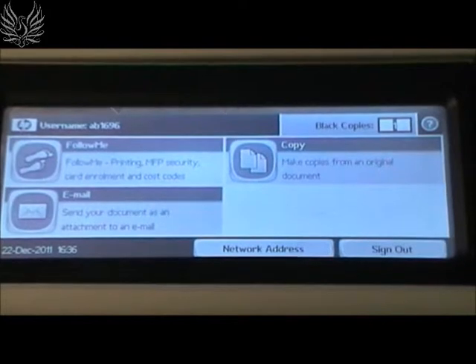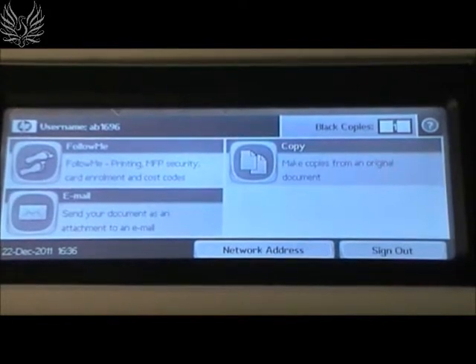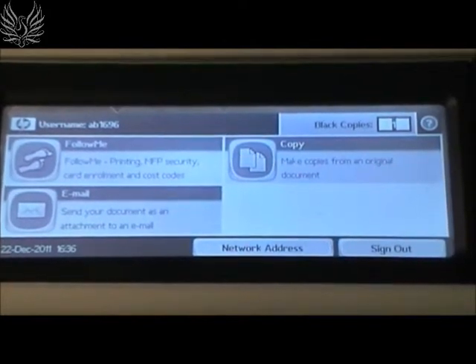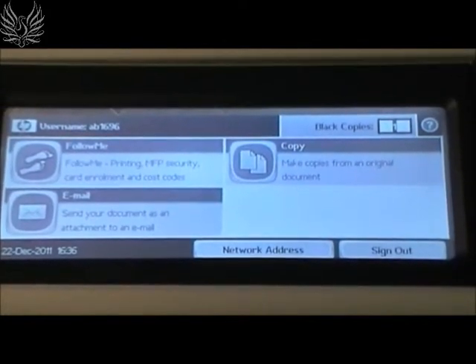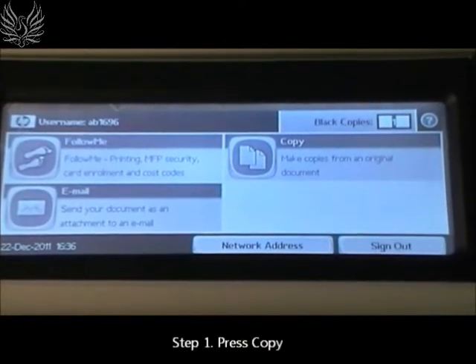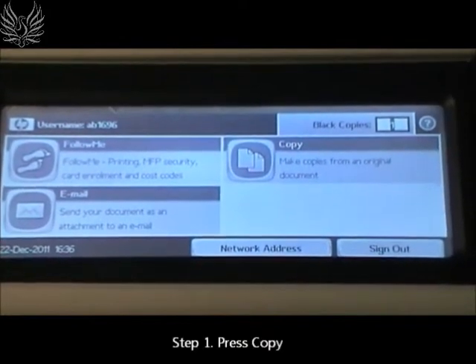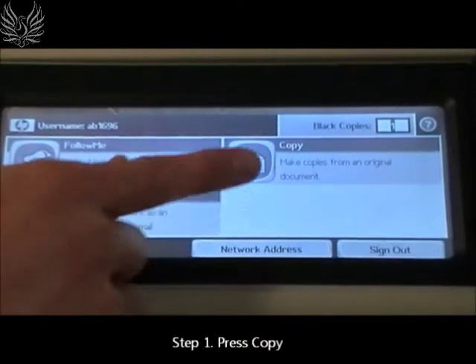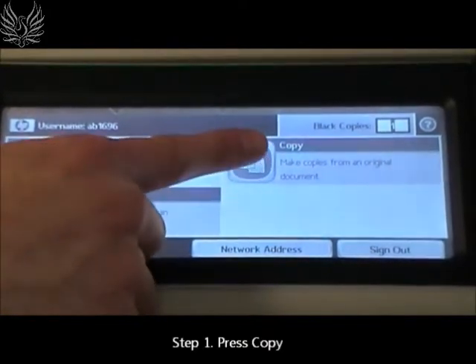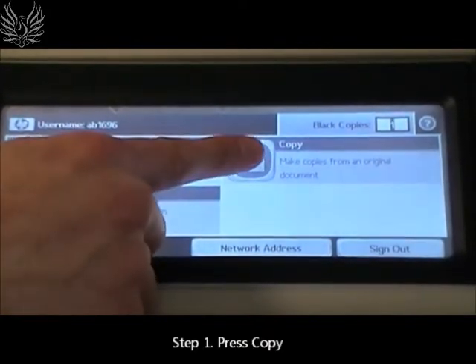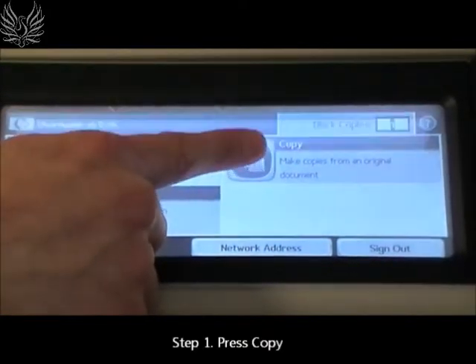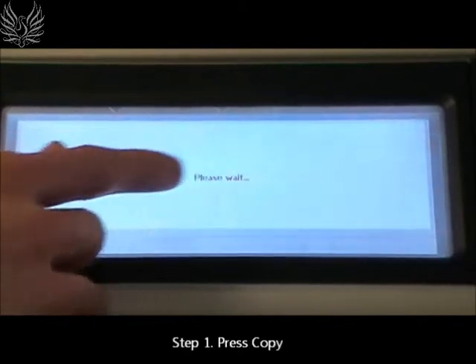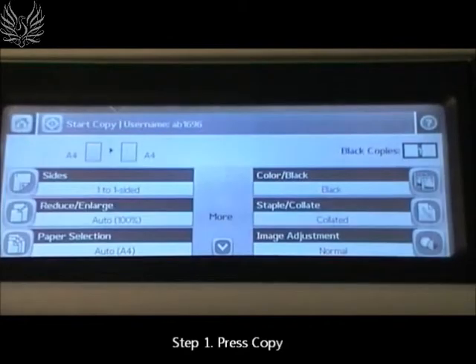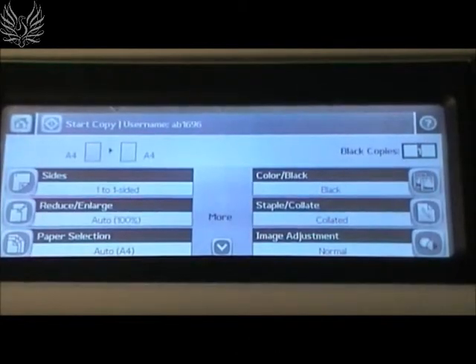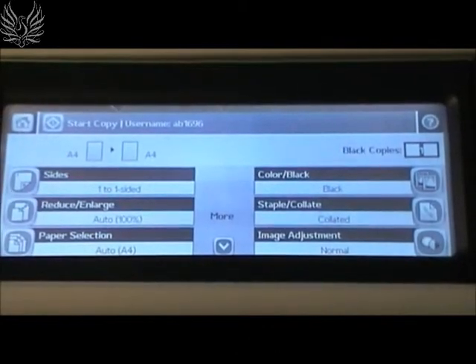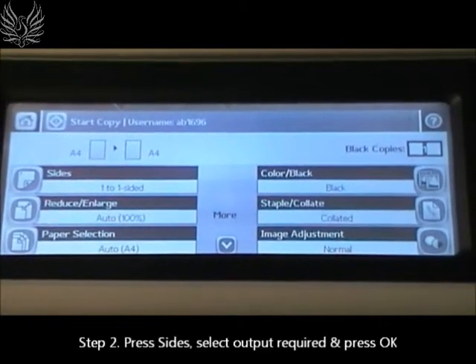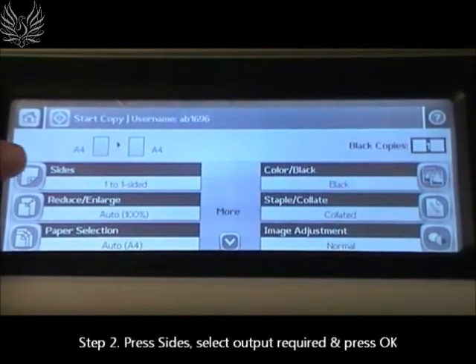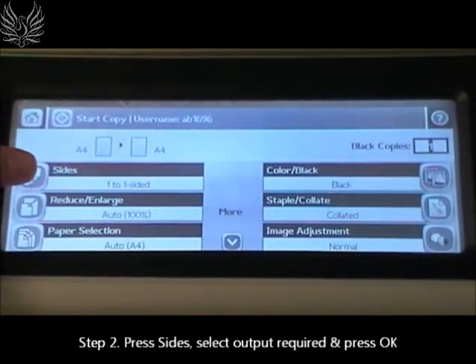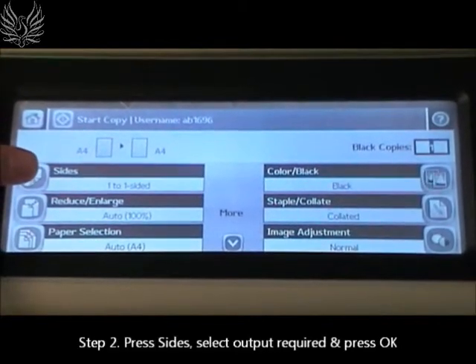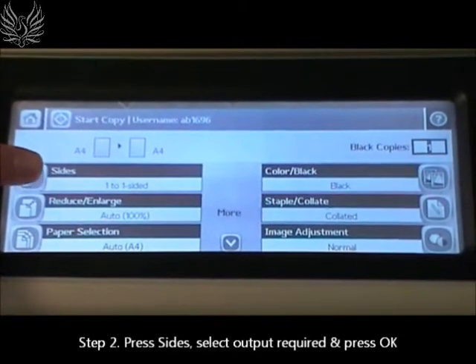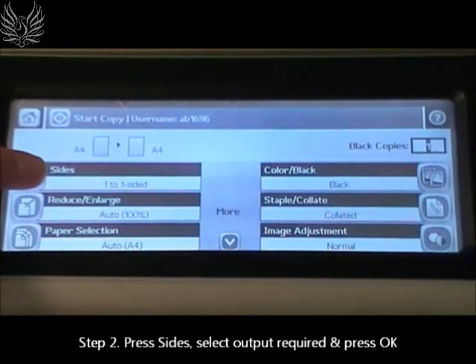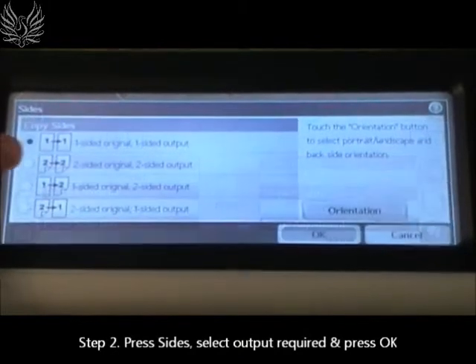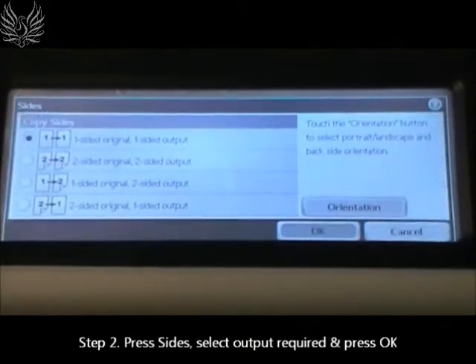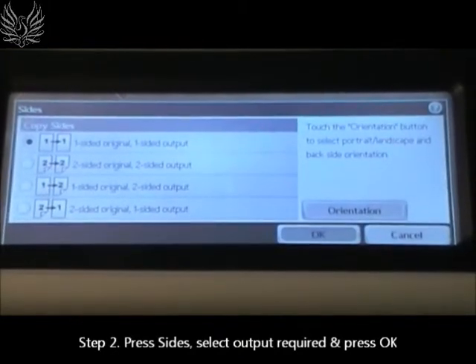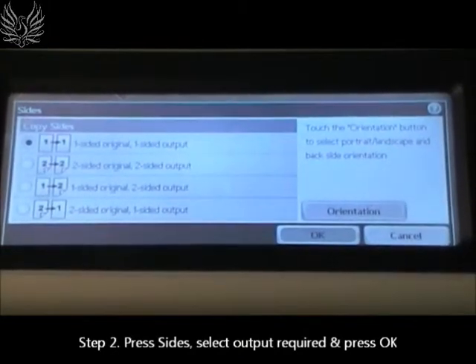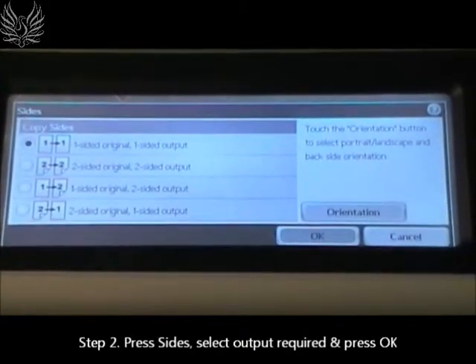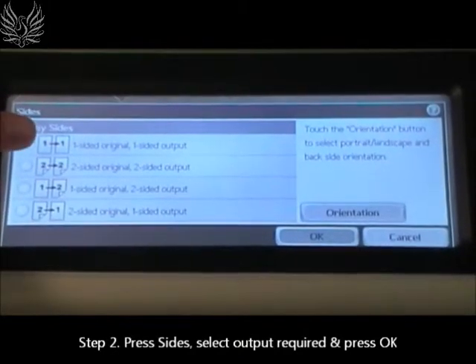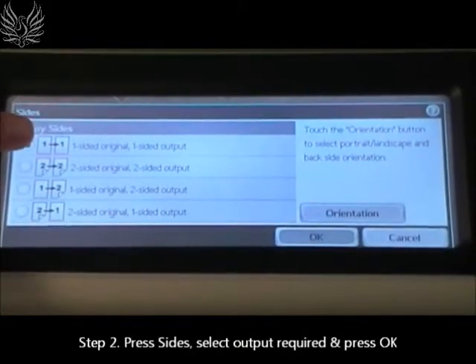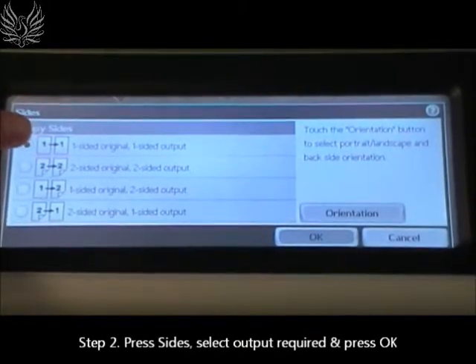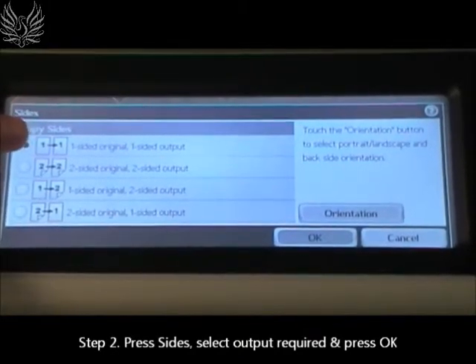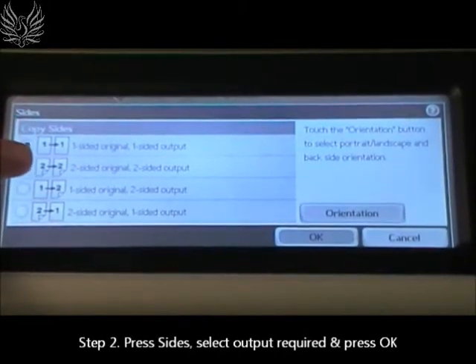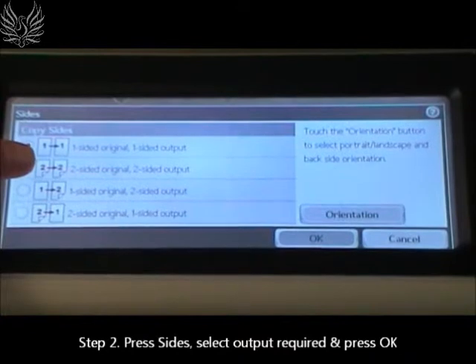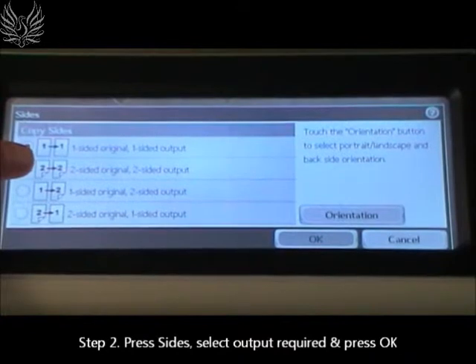If you wish to photocopy a double sided document, press copy on the touch screen, then press sides, then choose your desired output. The default is set to 1 to 1 sided.